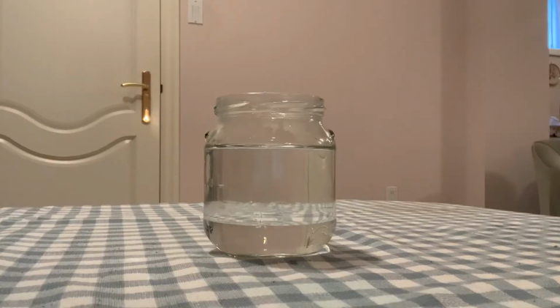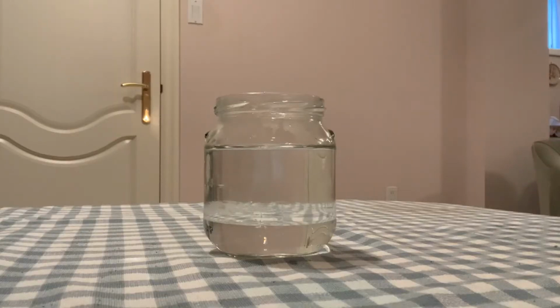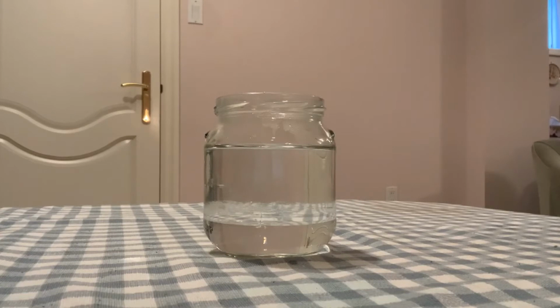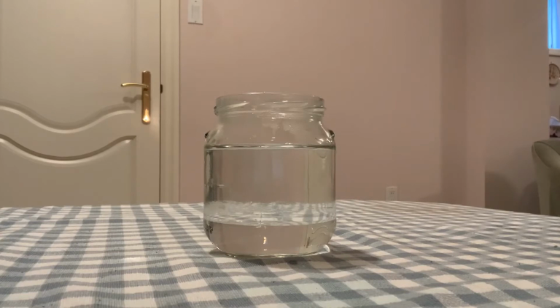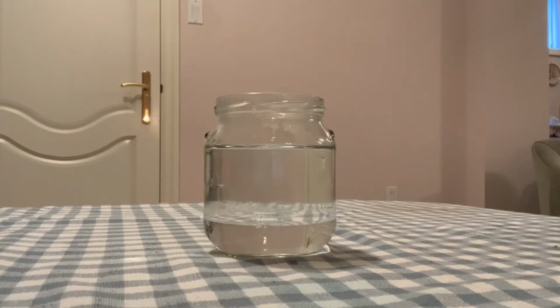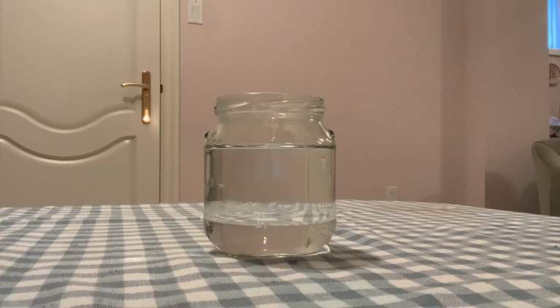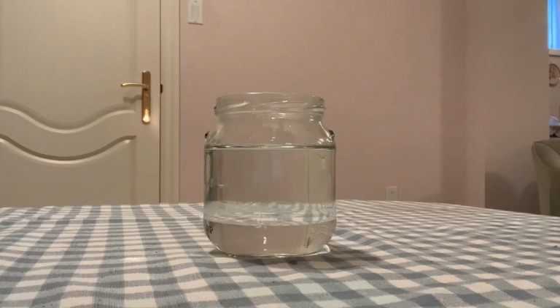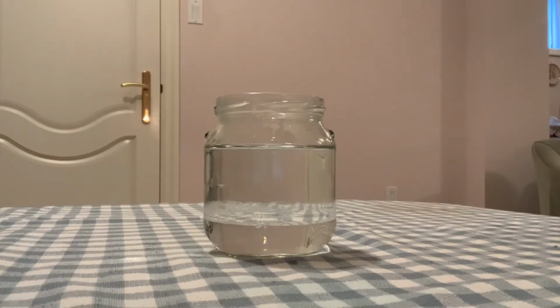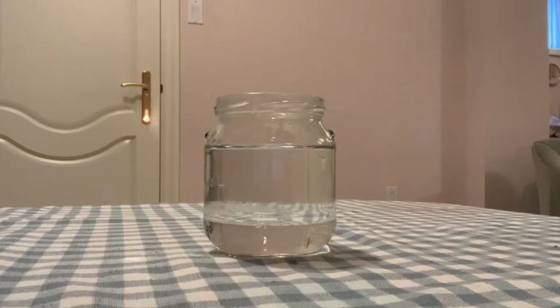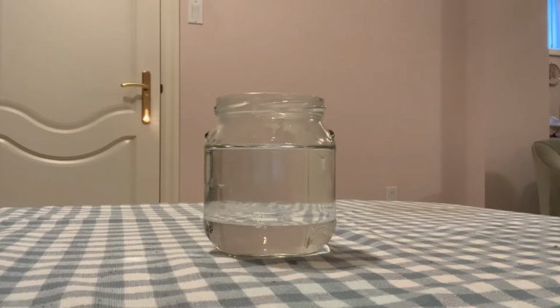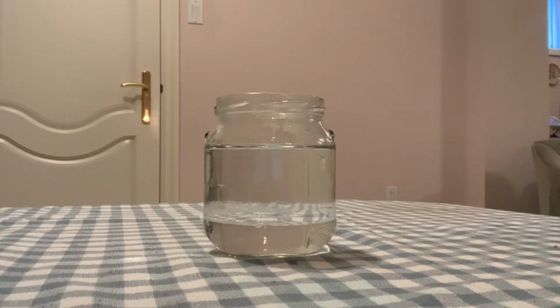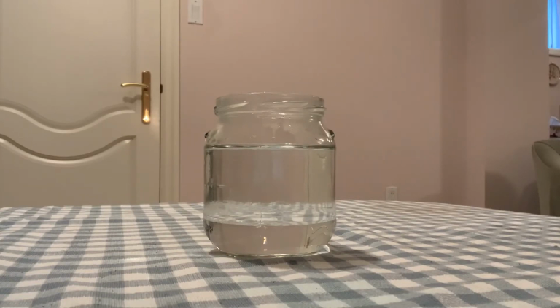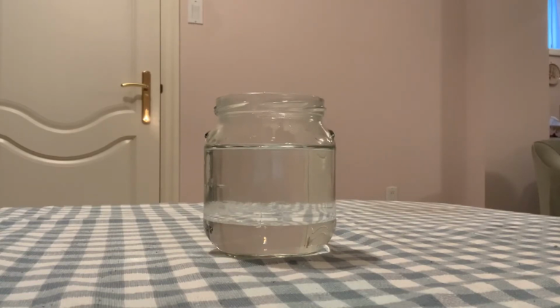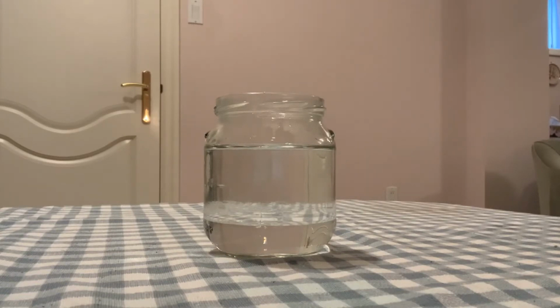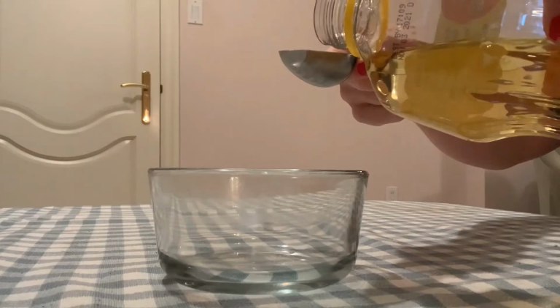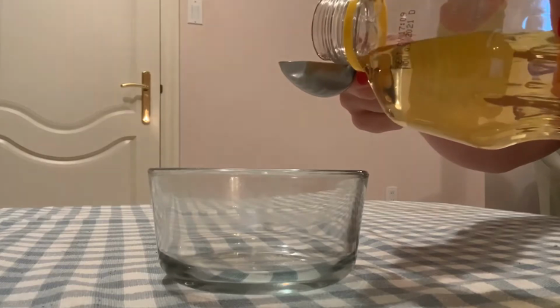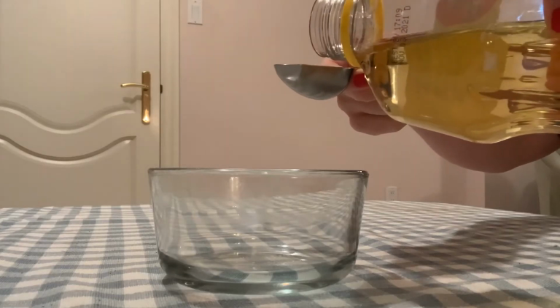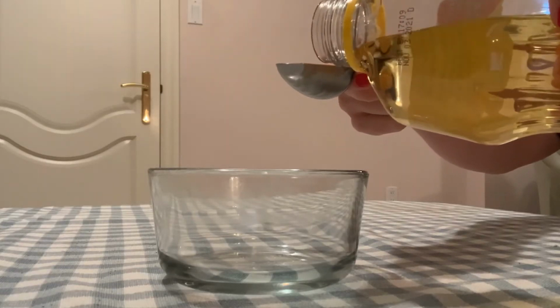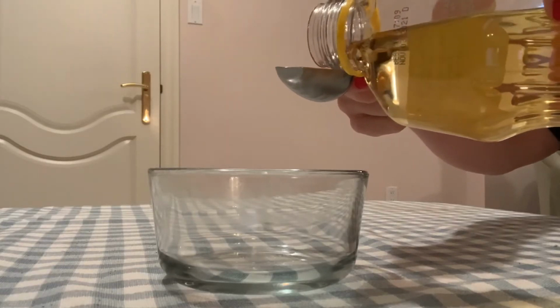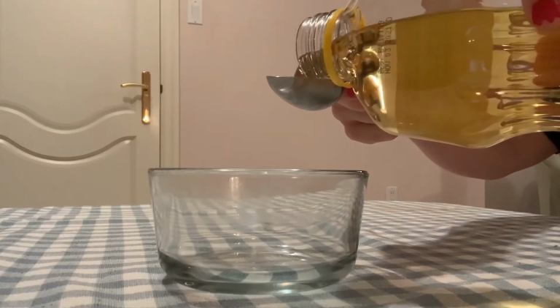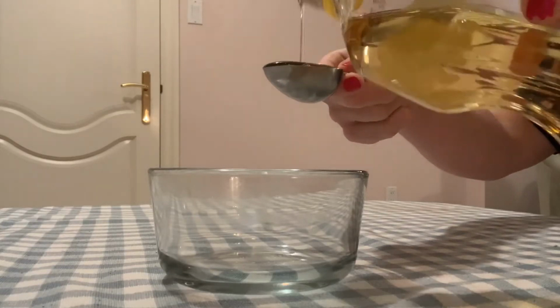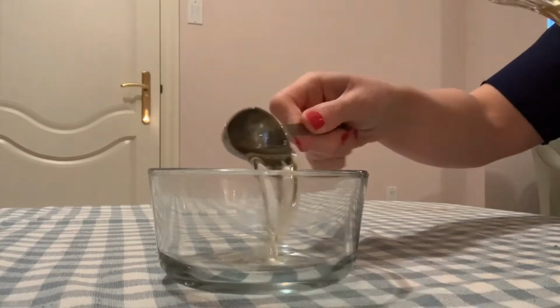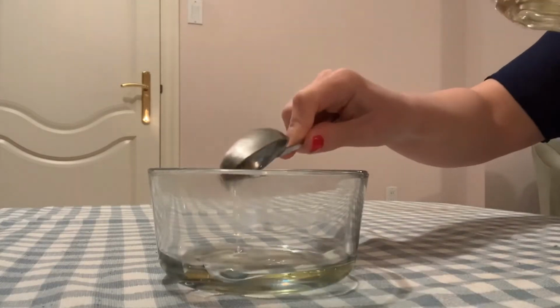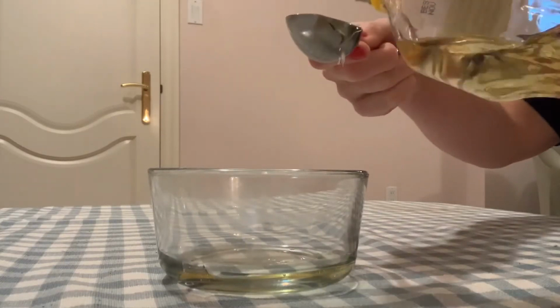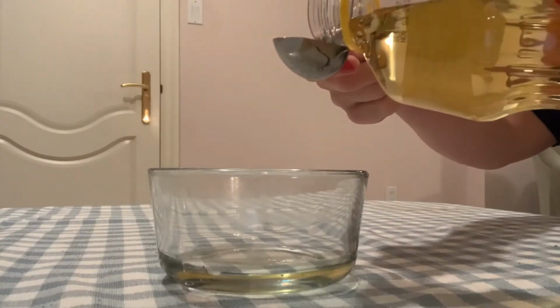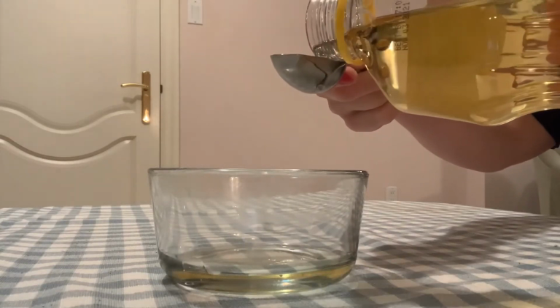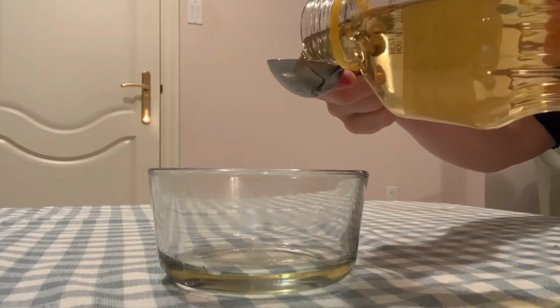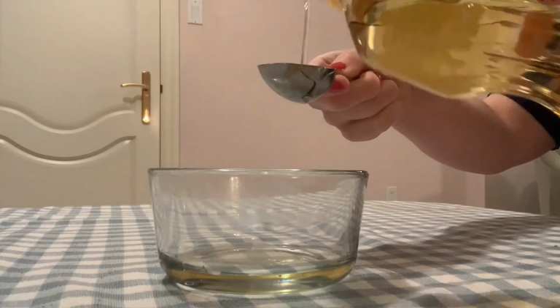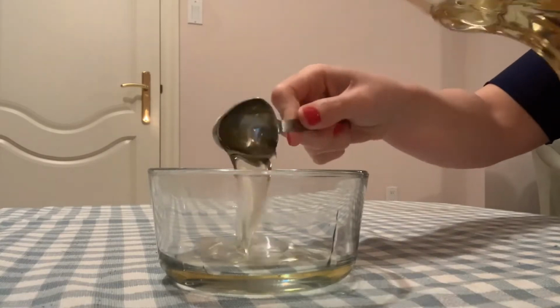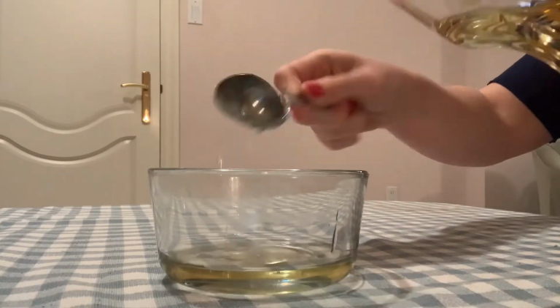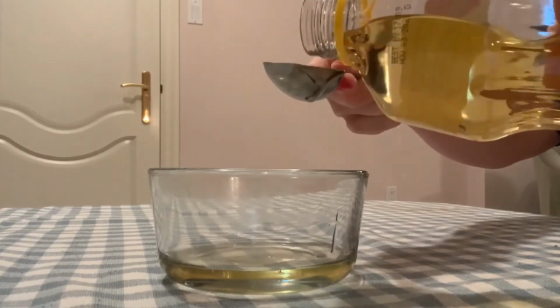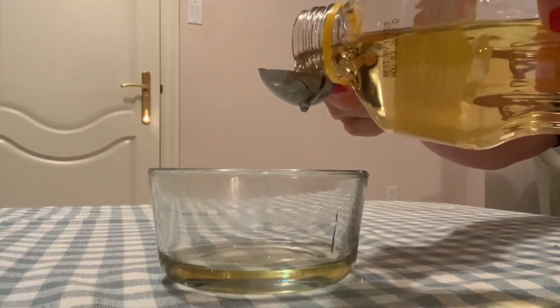Step one is to fill a glass jar three quarters of the way with warm water. Step two is to add three to four tablespoons of vegetable oil in a separate bowl.